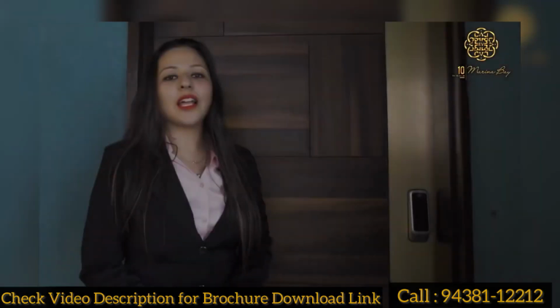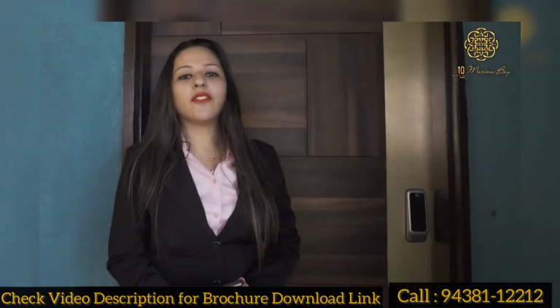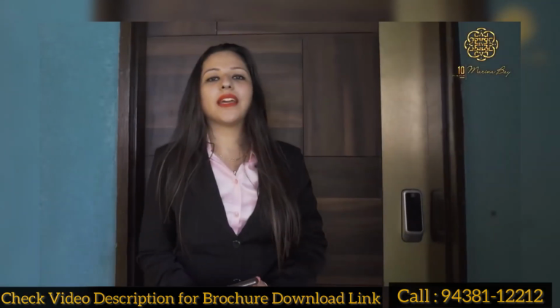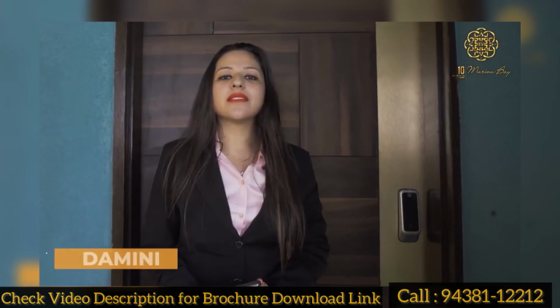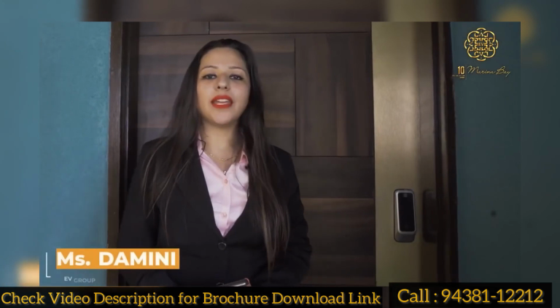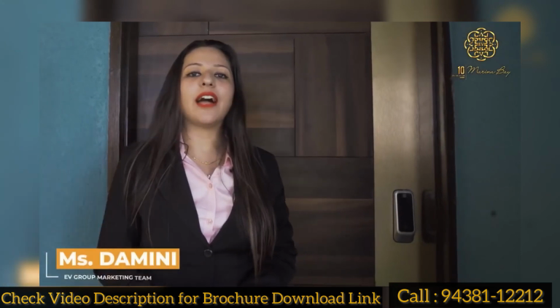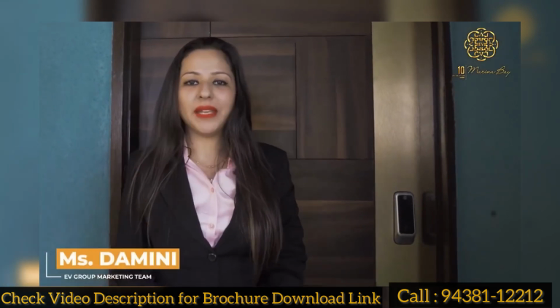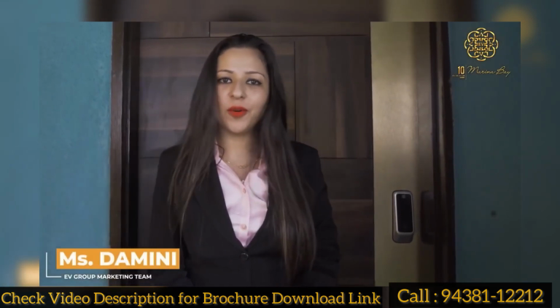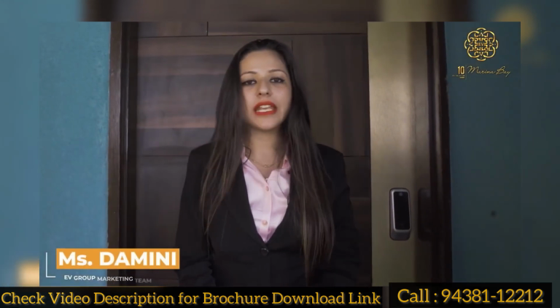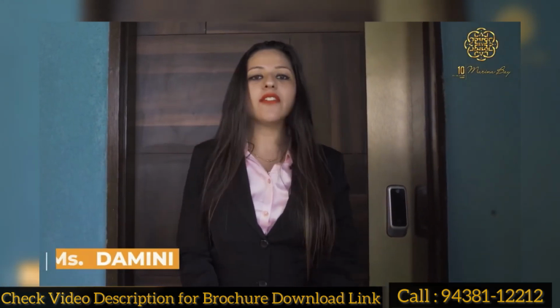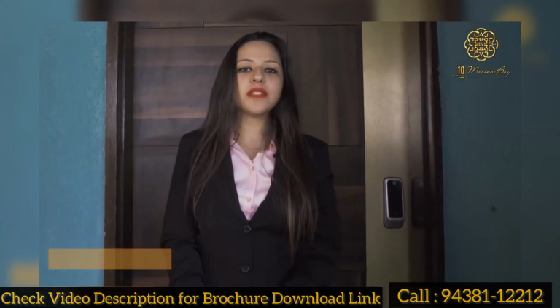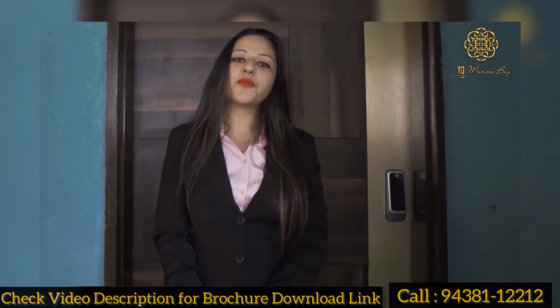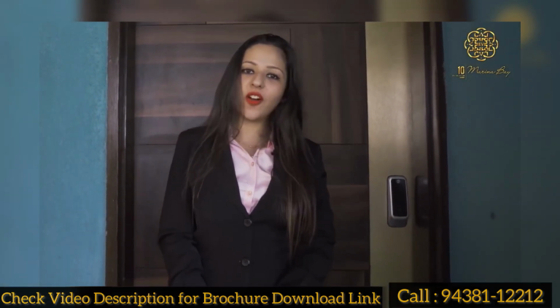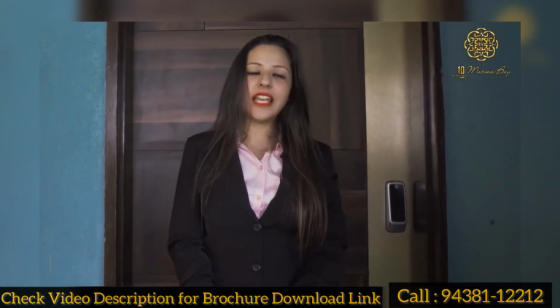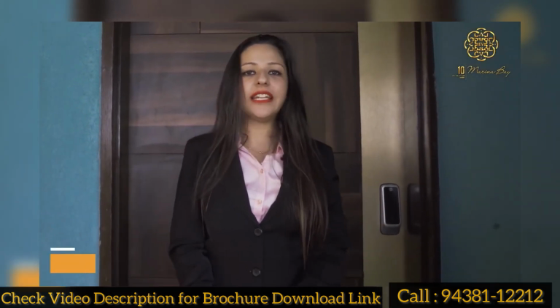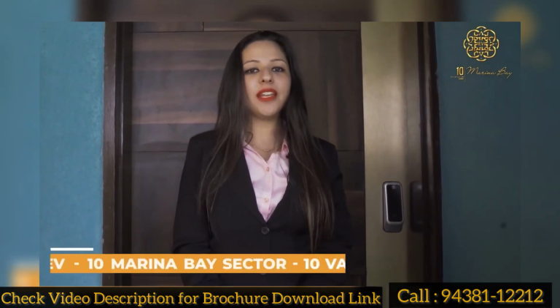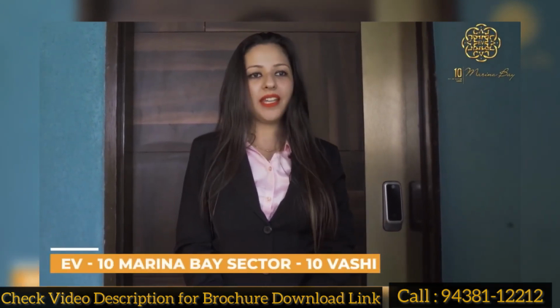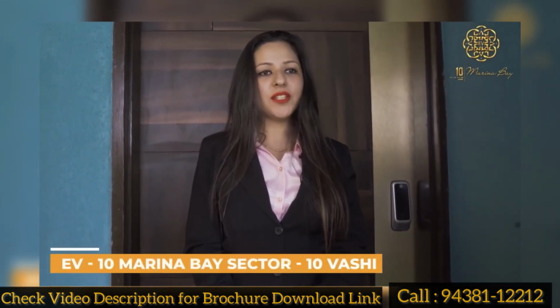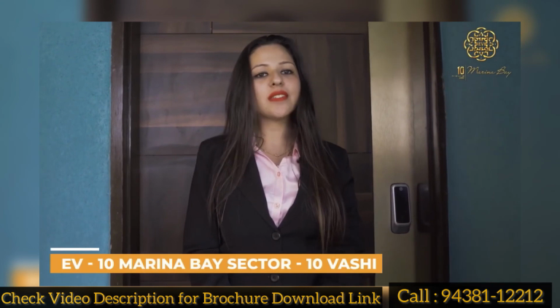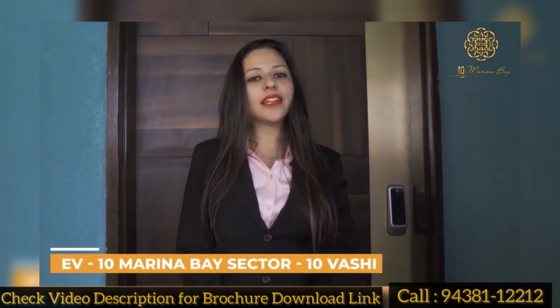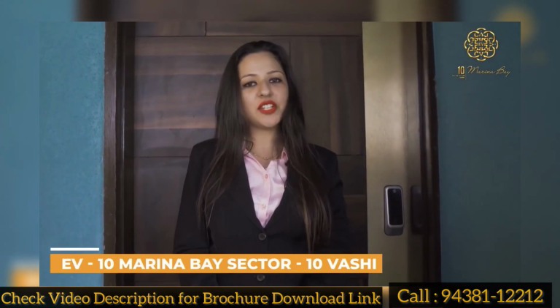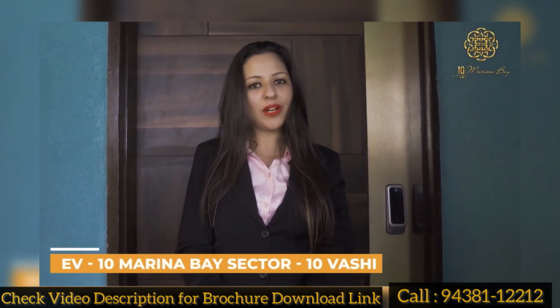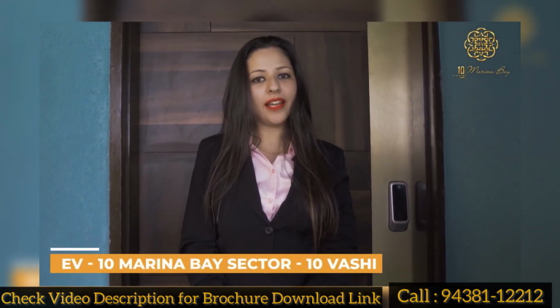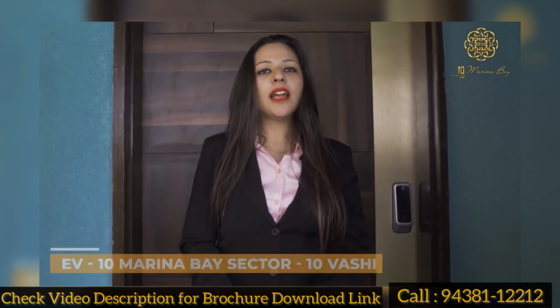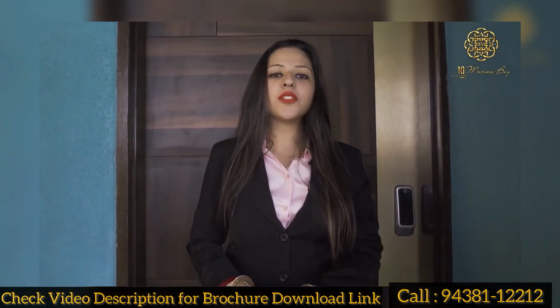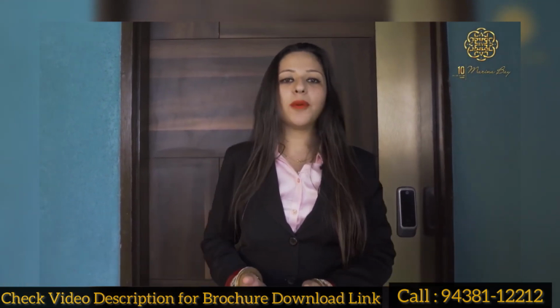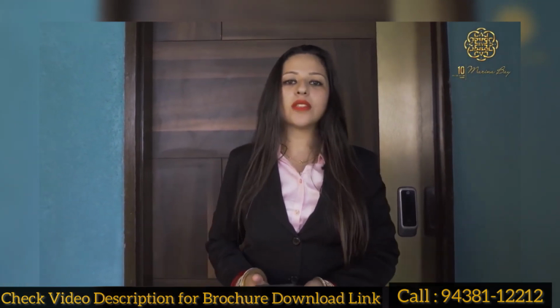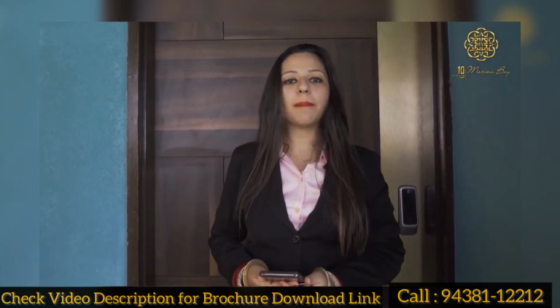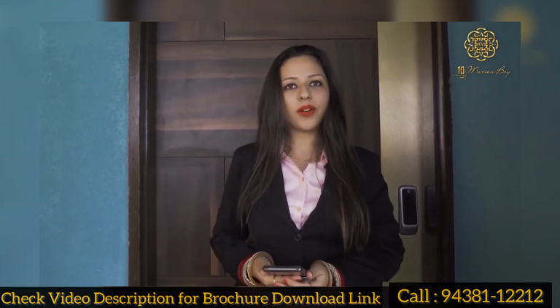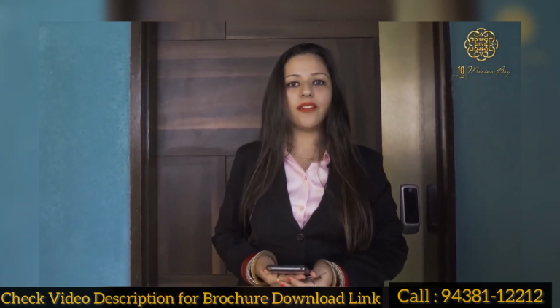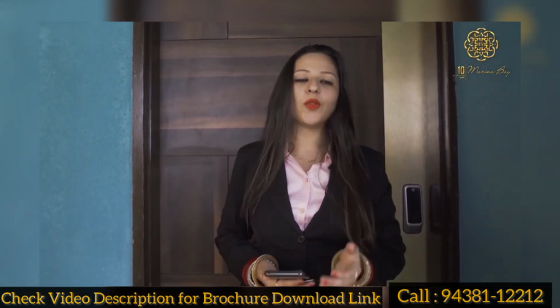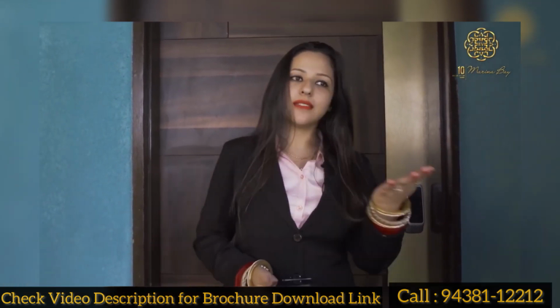Hello everyone, my name is Damini and I am from EV Homes. EV Homes has launched a new project in 10 Marina Bacon EMC, which is located in 10 Washi. If you want to take a sample of this, please come here.